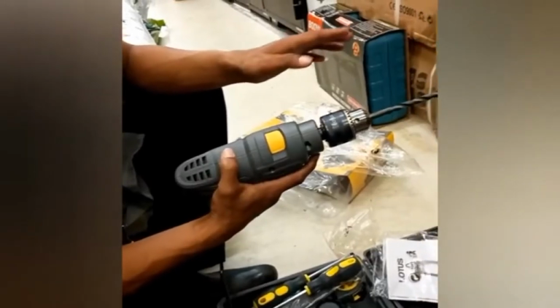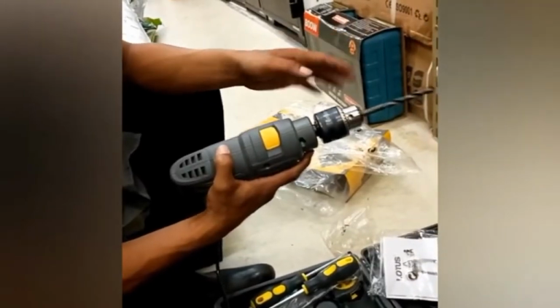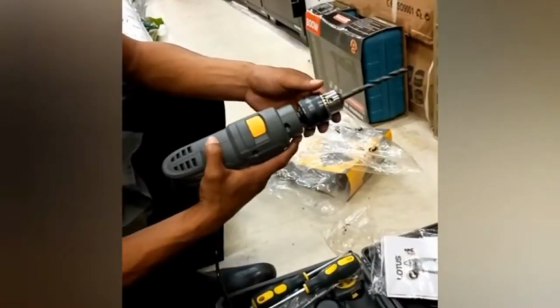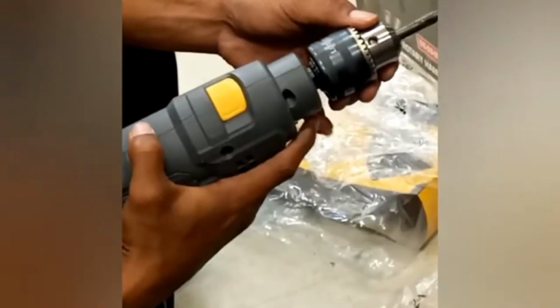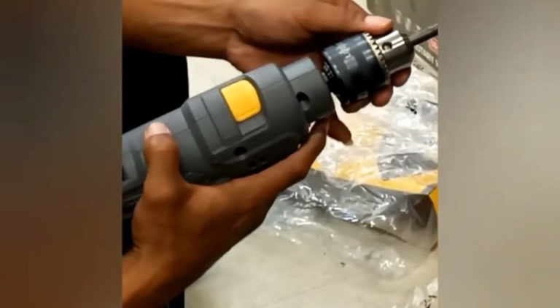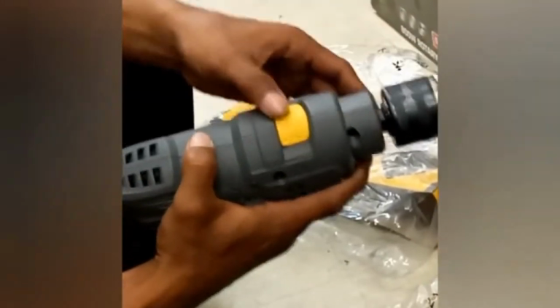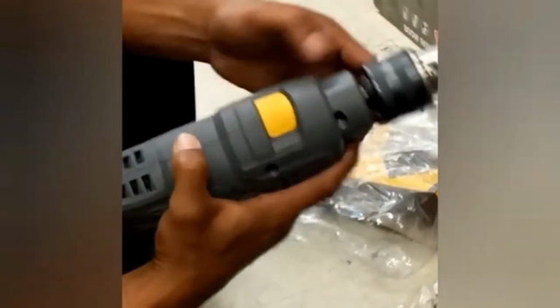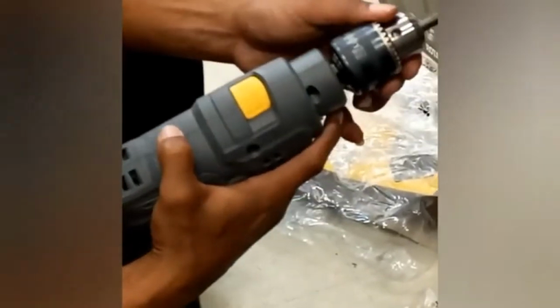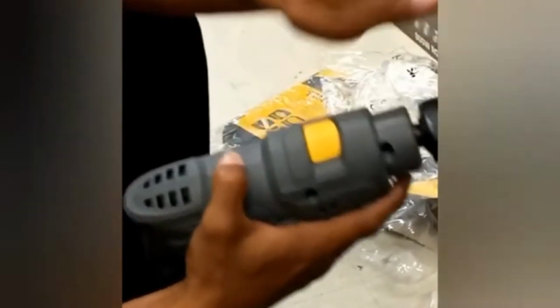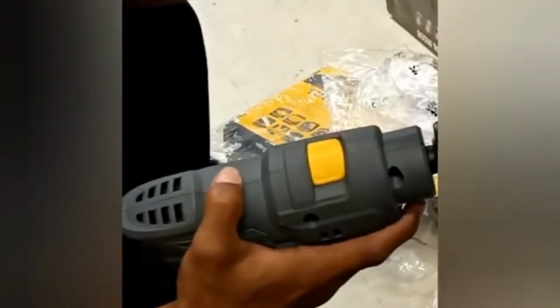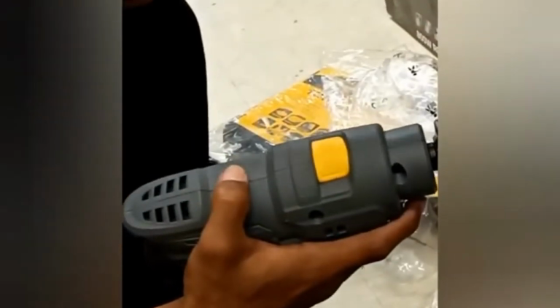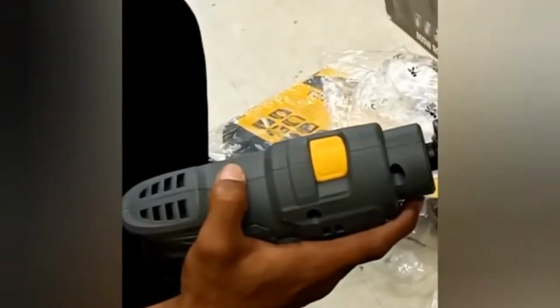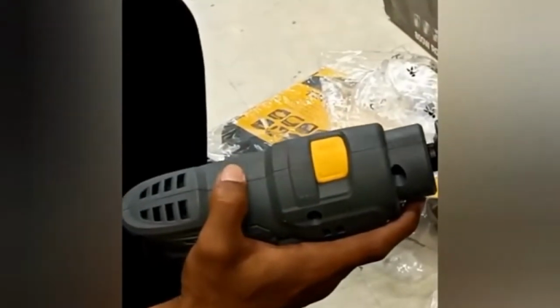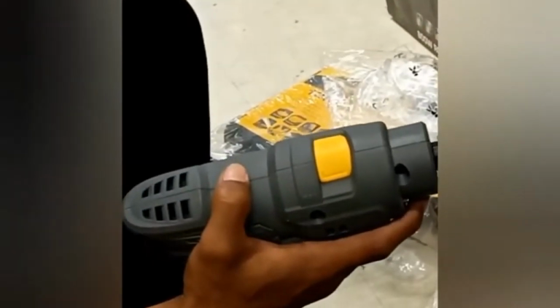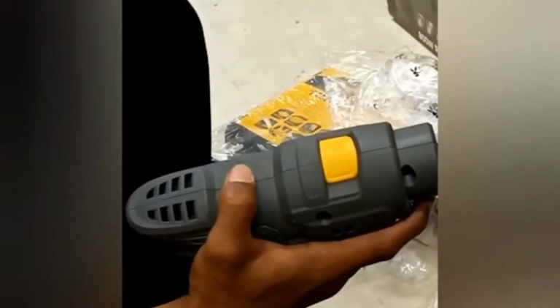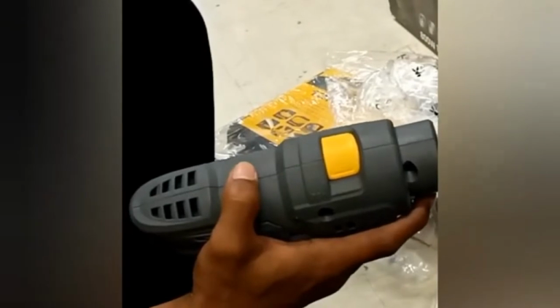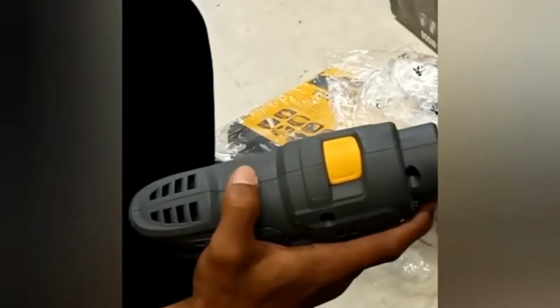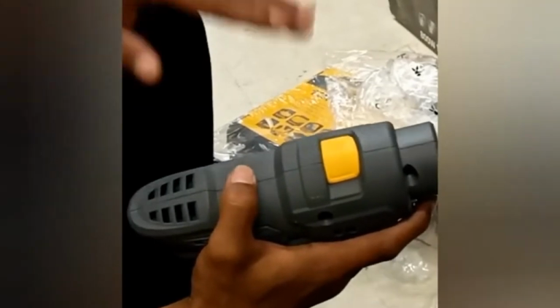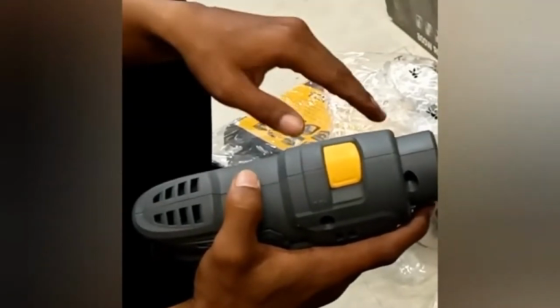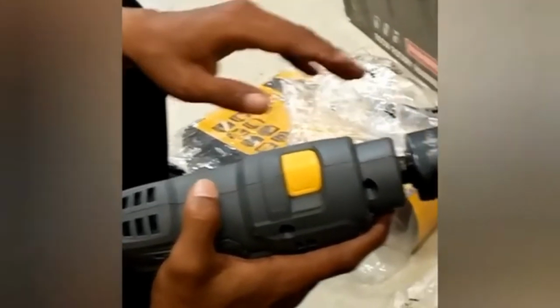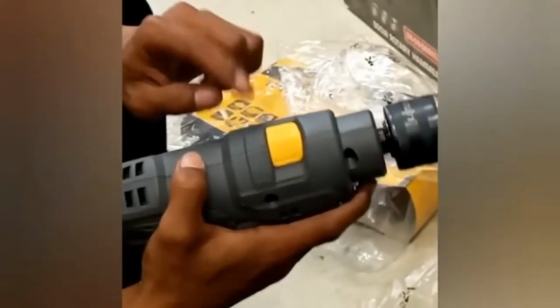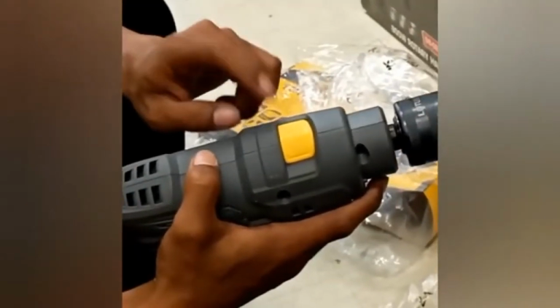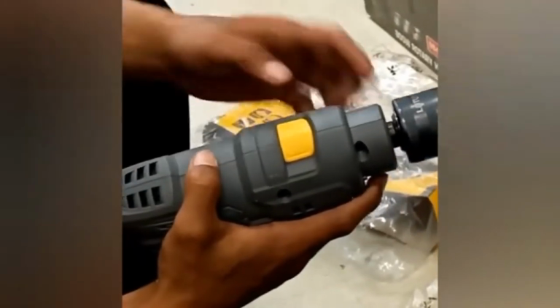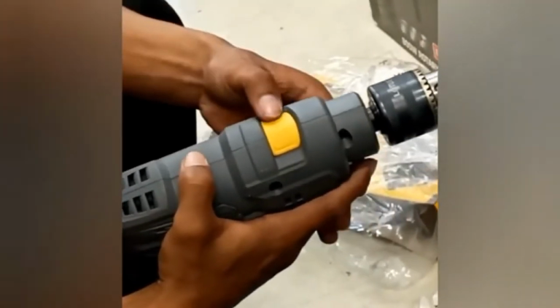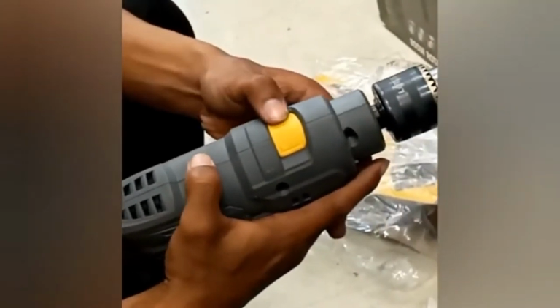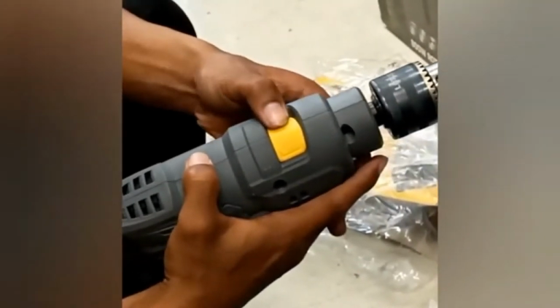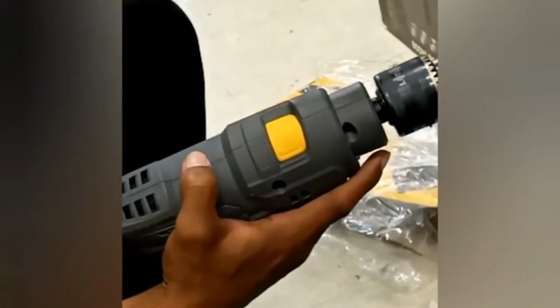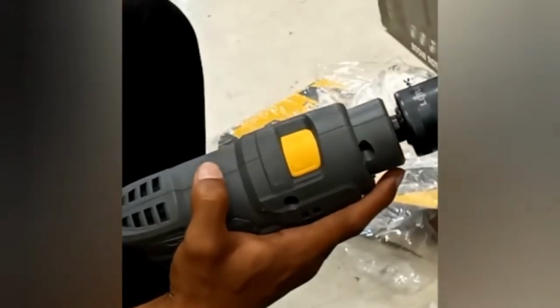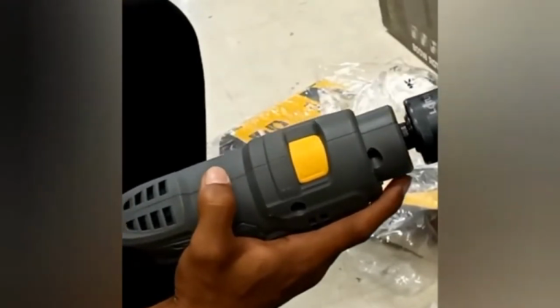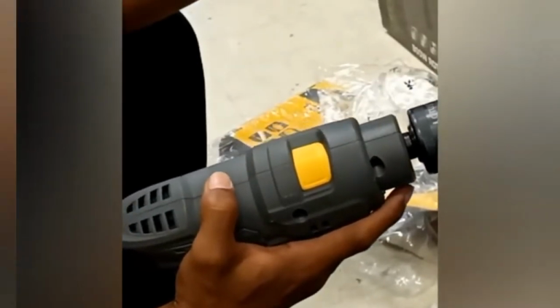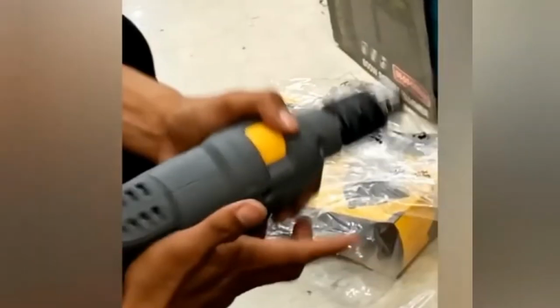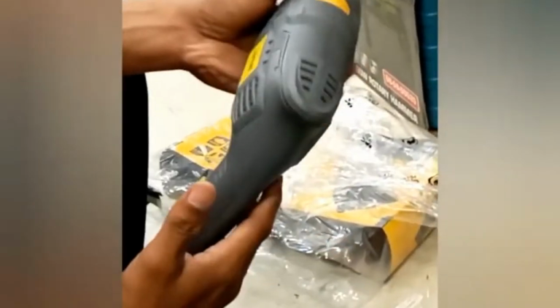This yellow button is the drilling function. It is possible to turn the percussion system on and off even while the machine is running, and without the risk of causing damage to the mechanism, by simply rotating the selector dial on the top of the drill.